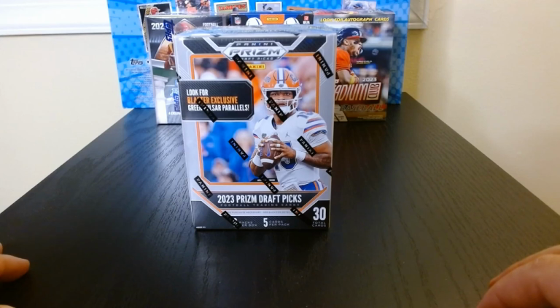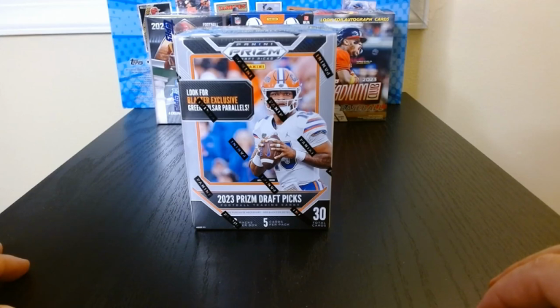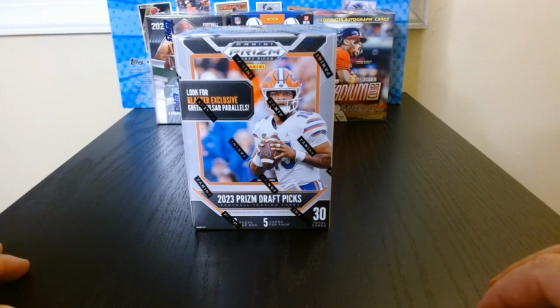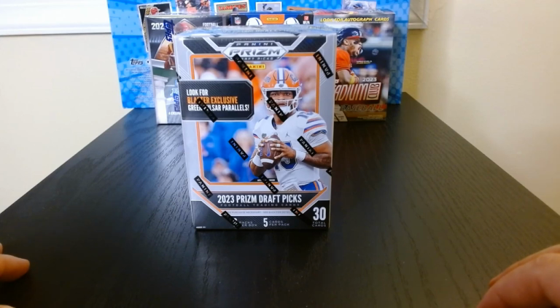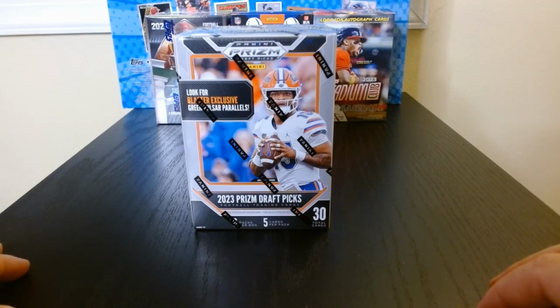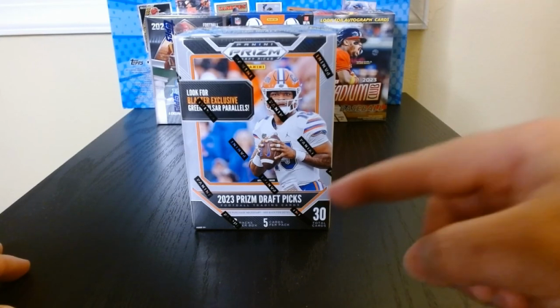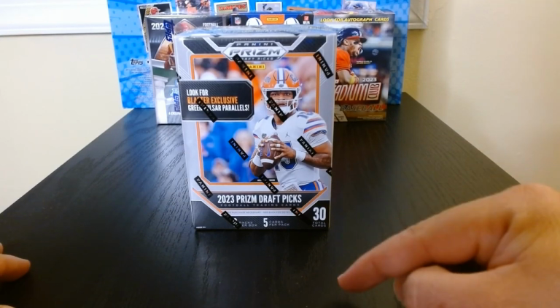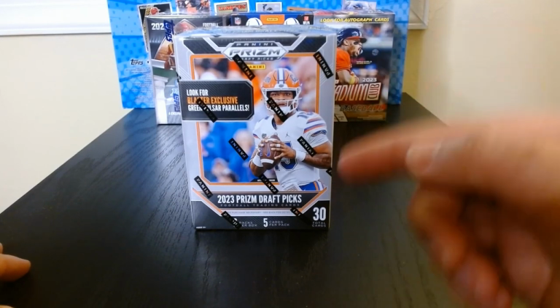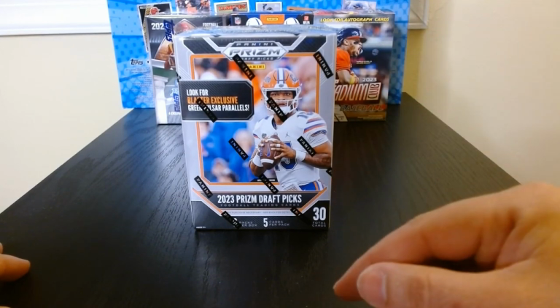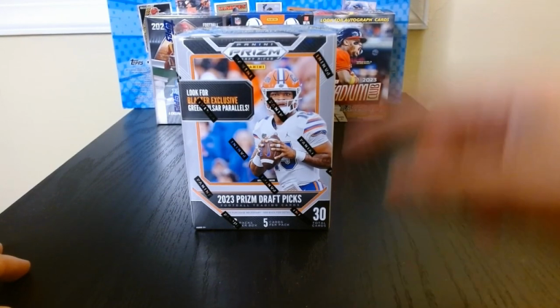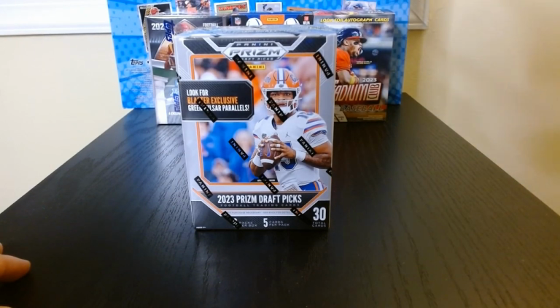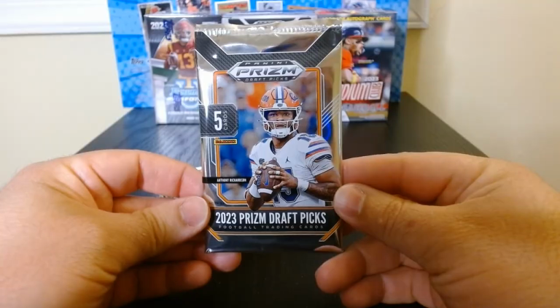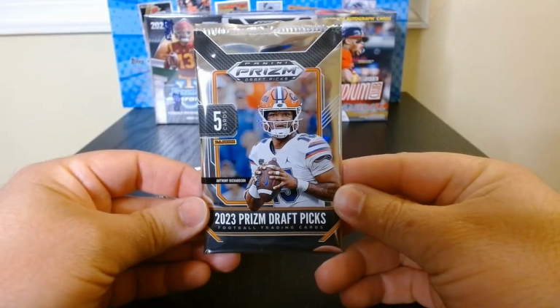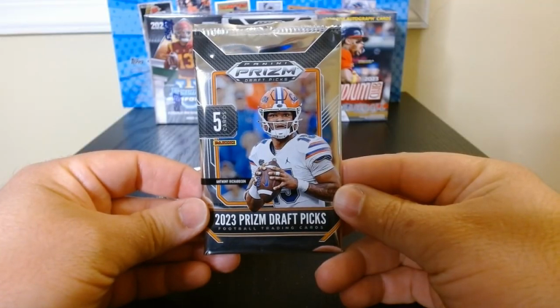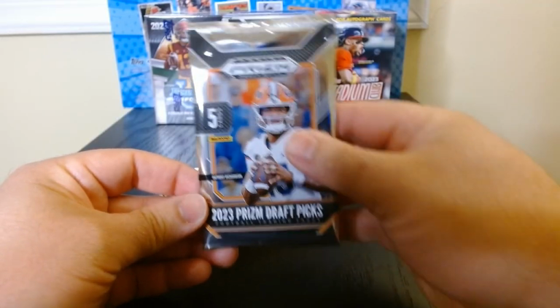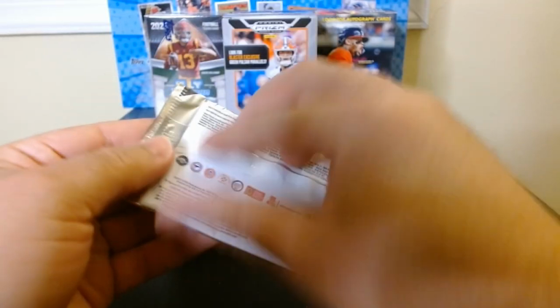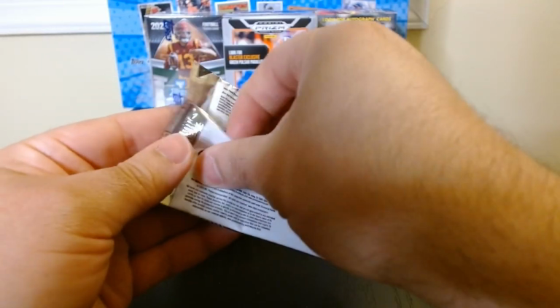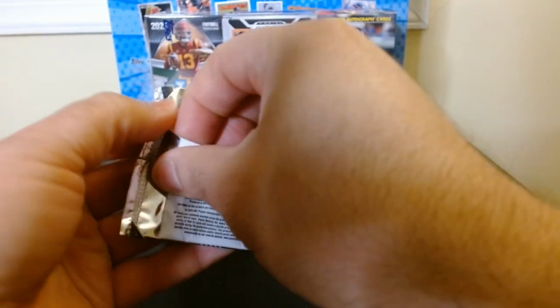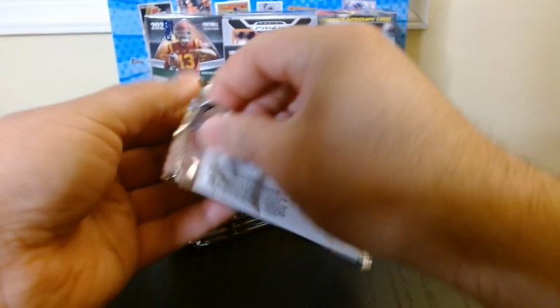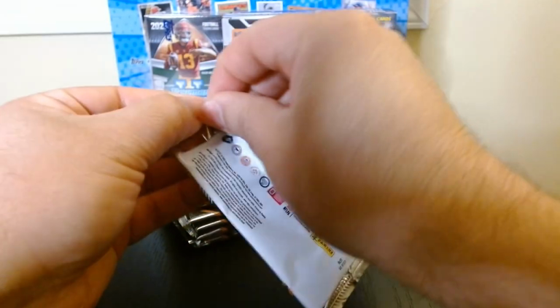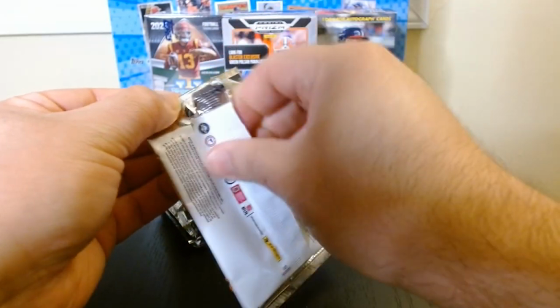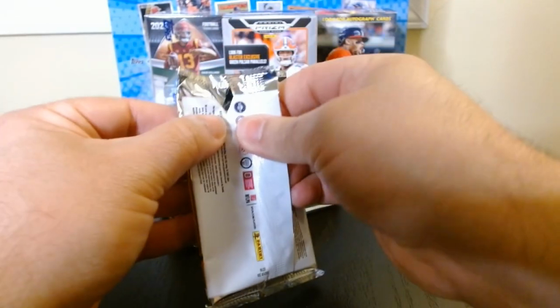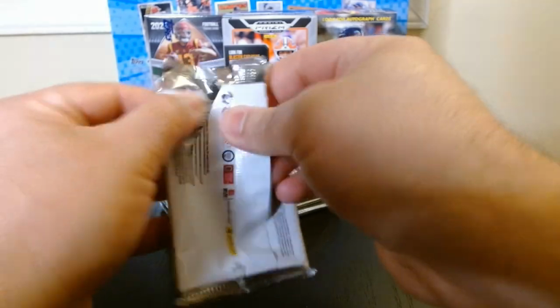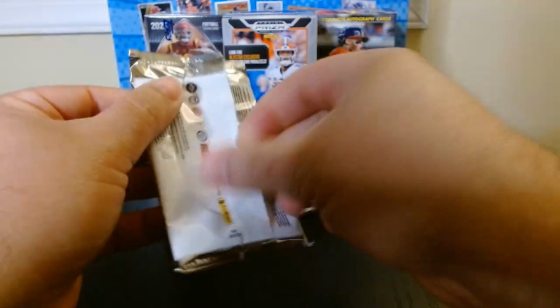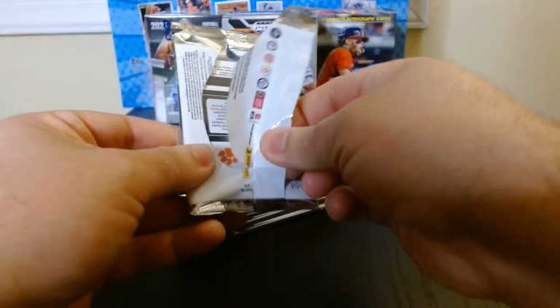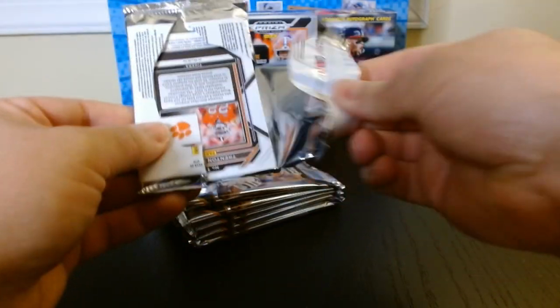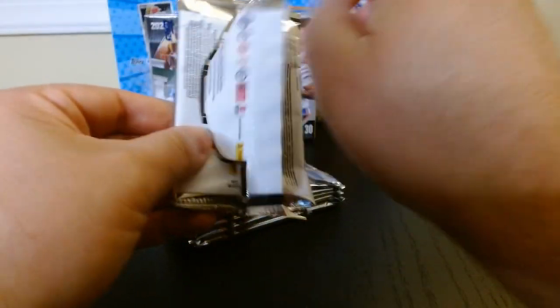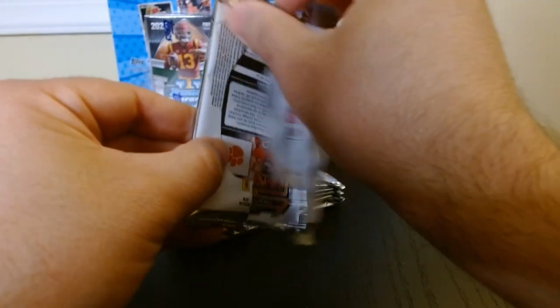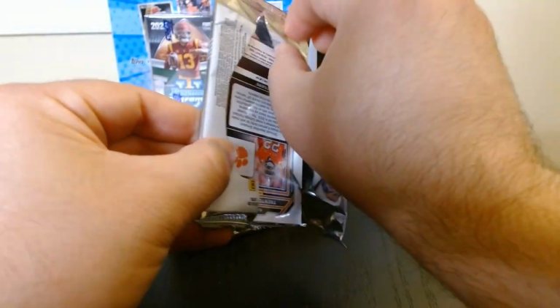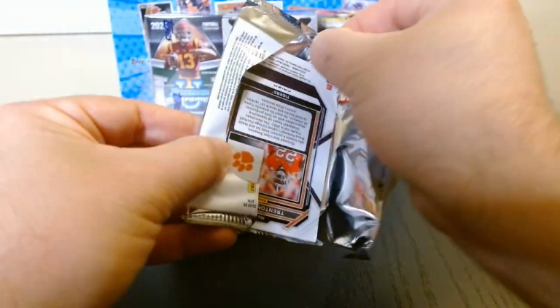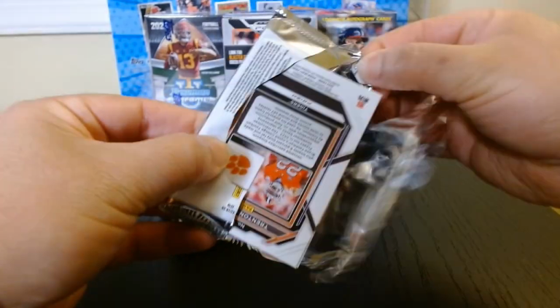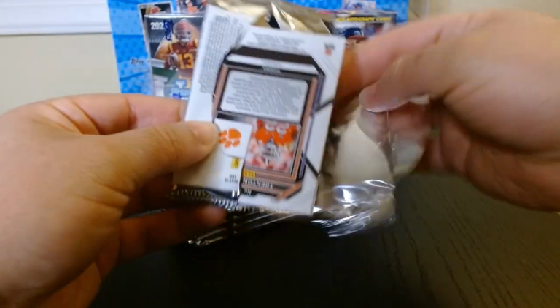Alright, we got some Prizm Draft Picks 2023, let's see what we get. Pack number one, let's do it. Only five cards per pack, so this will not take long. Hopefully we can get some of the big boys.